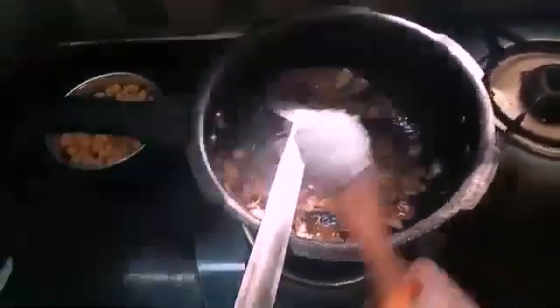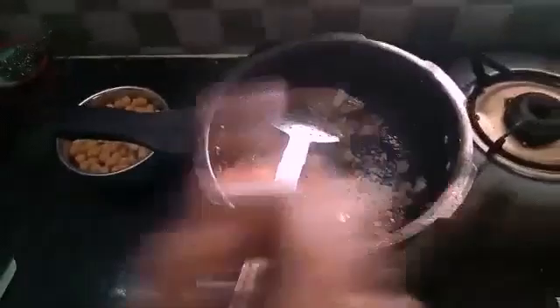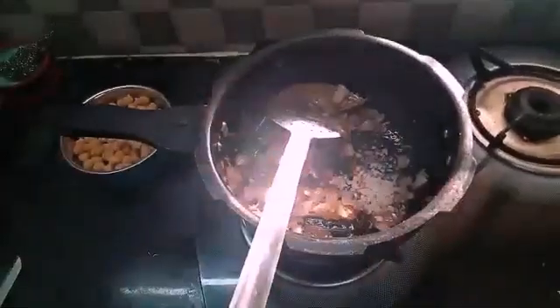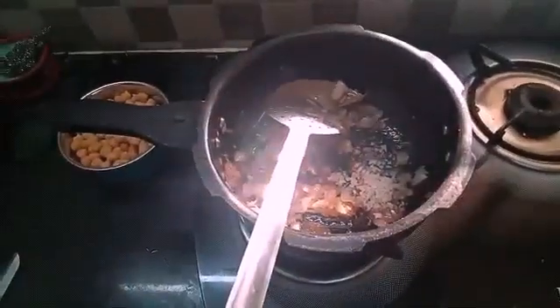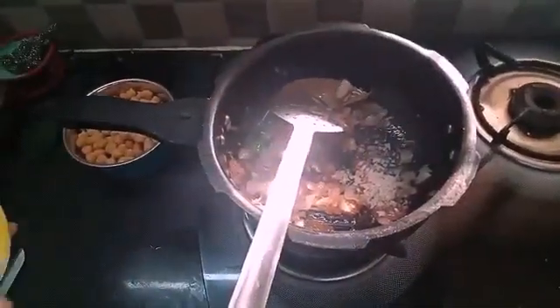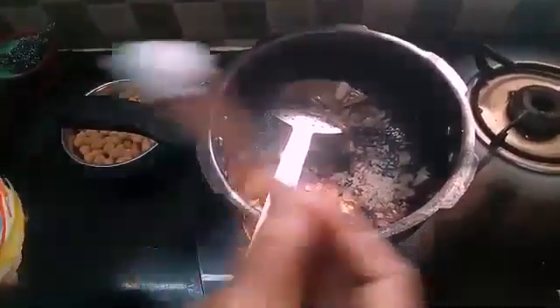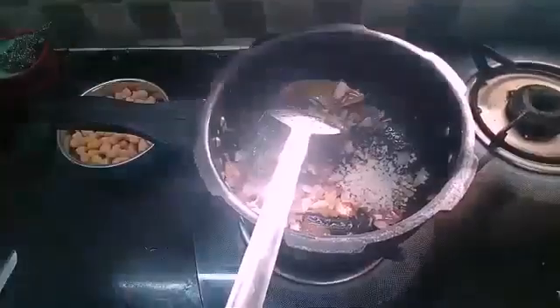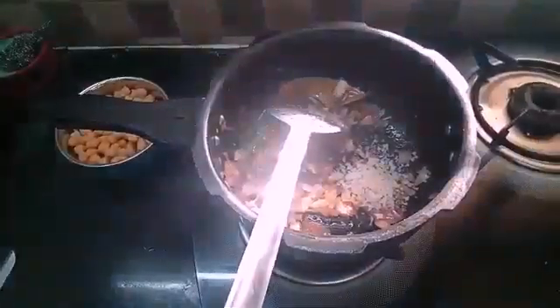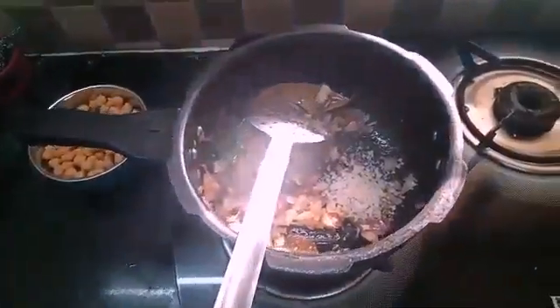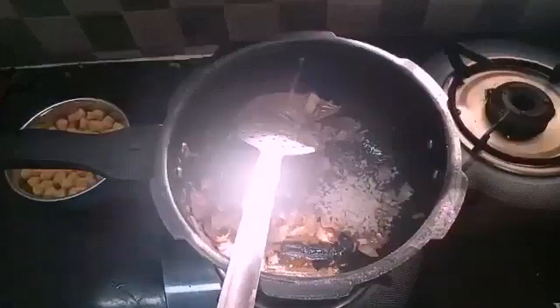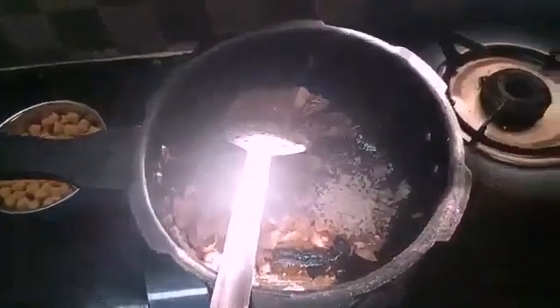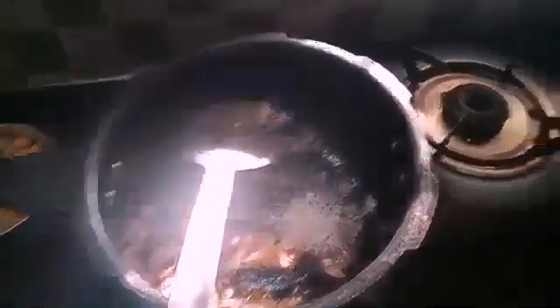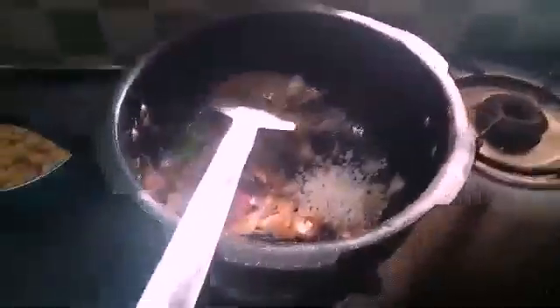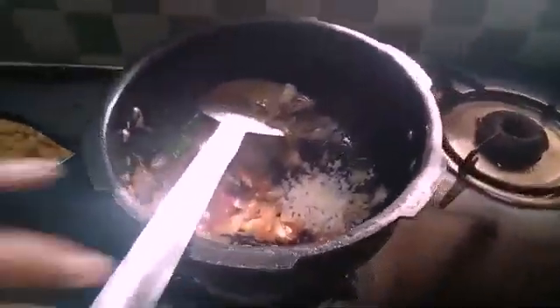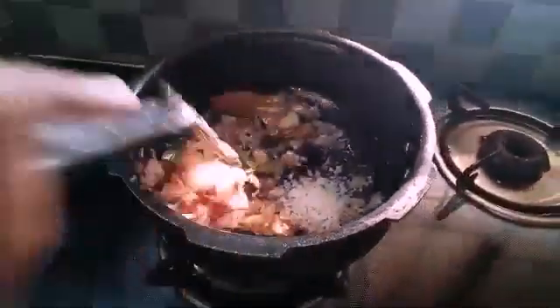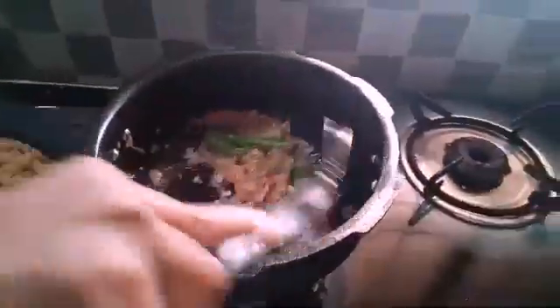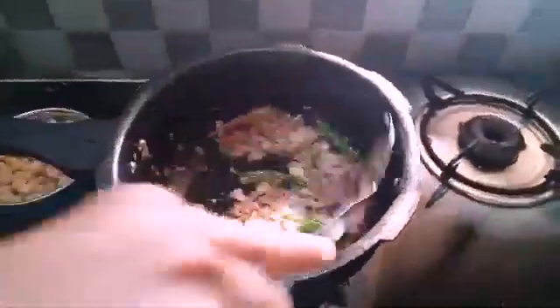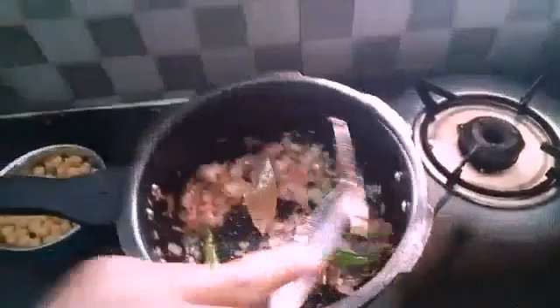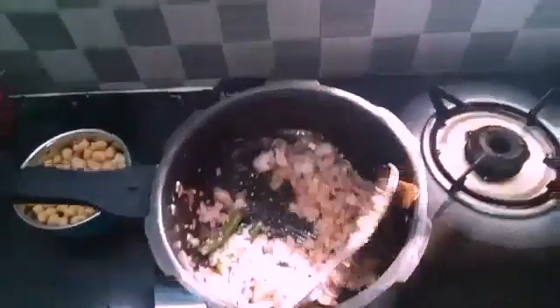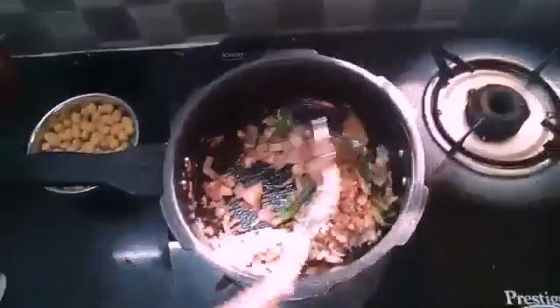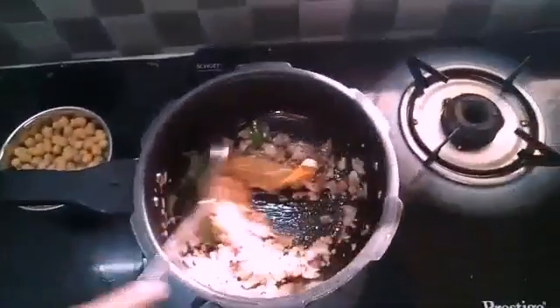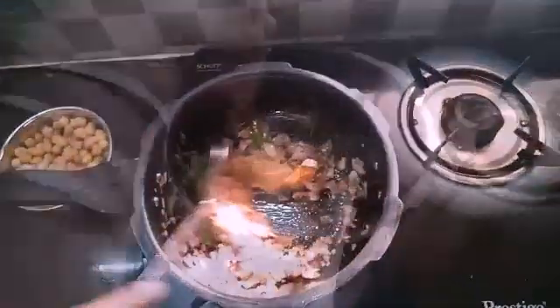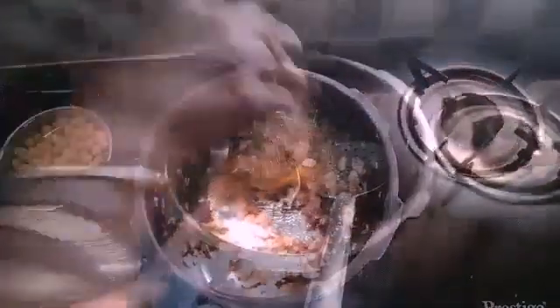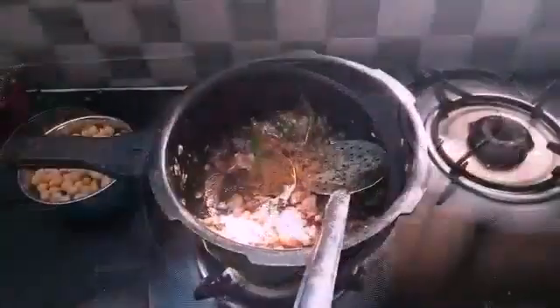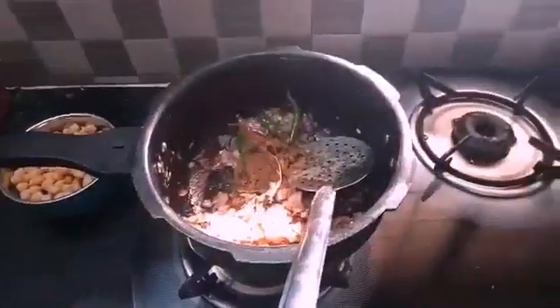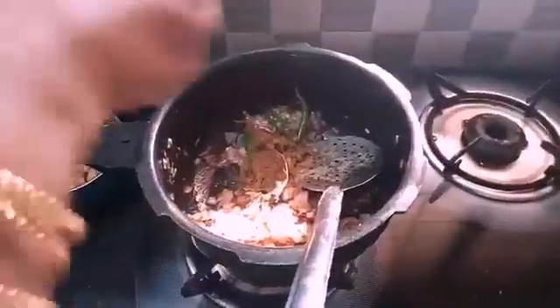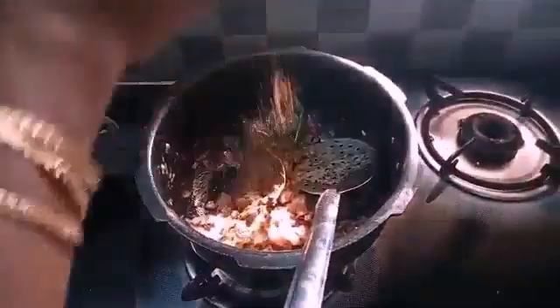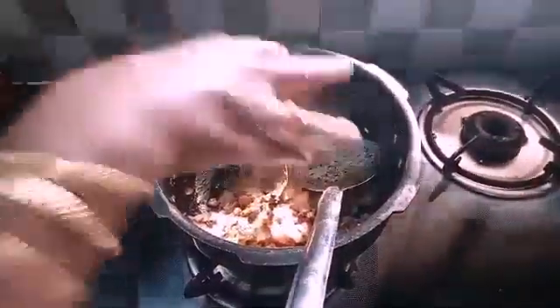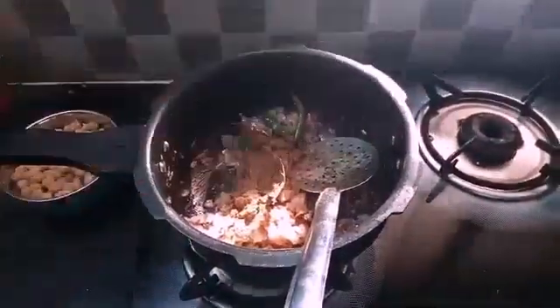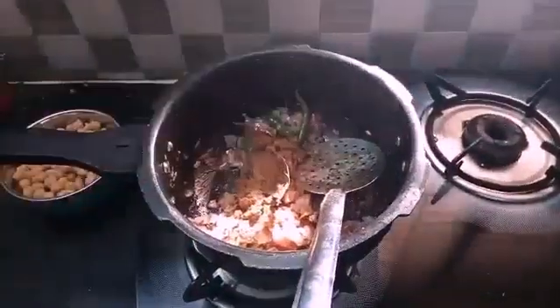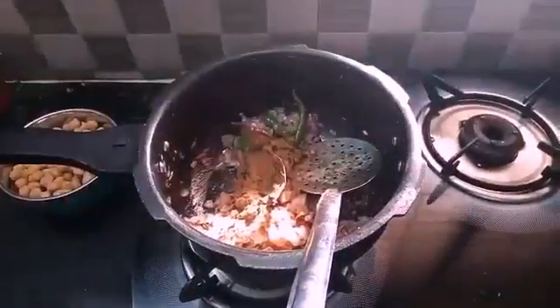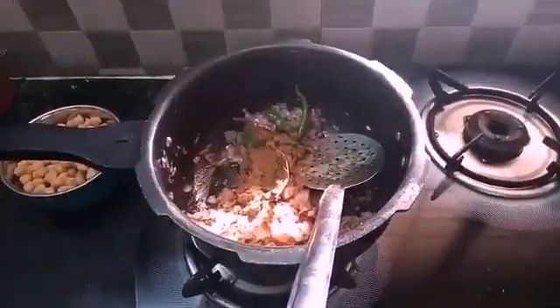Add salt and add the Garam Masala — 1 spoon of Garam Masala.